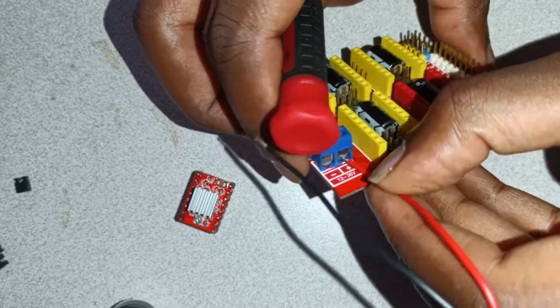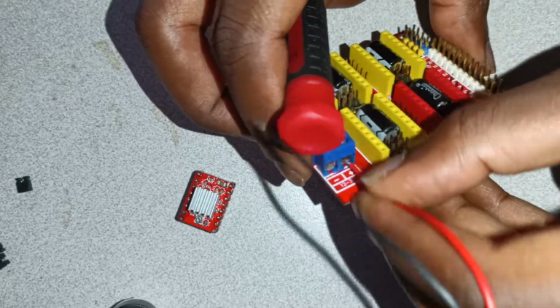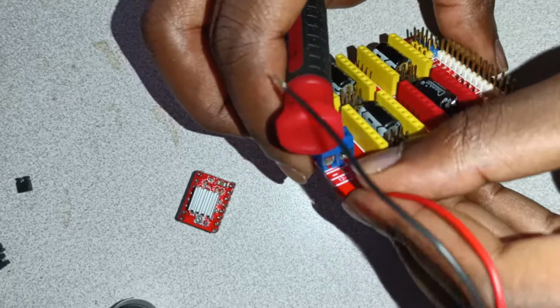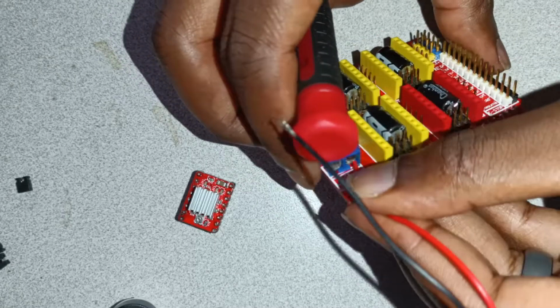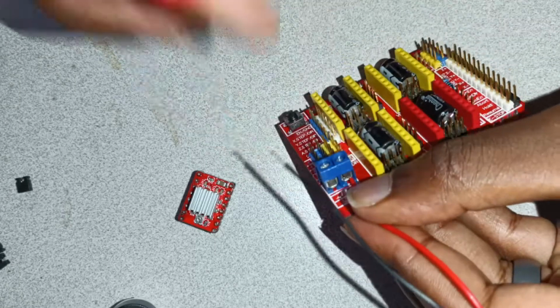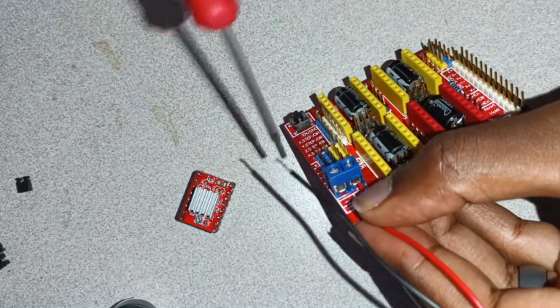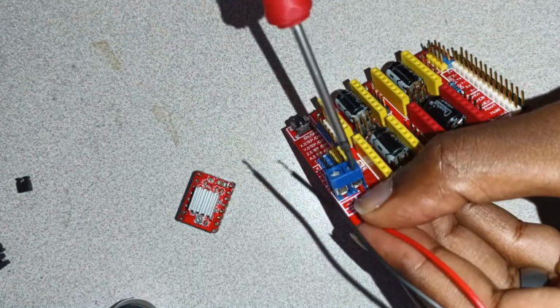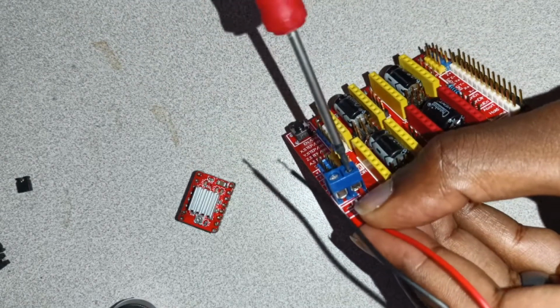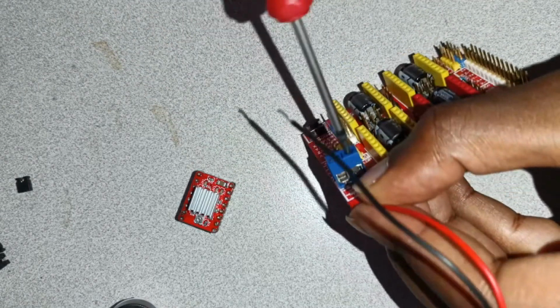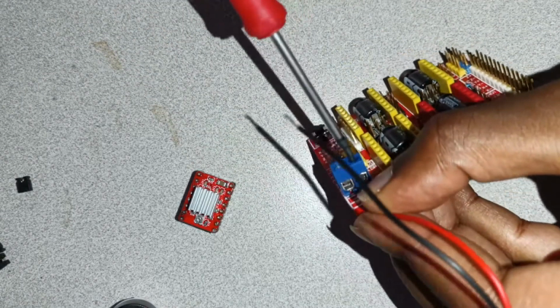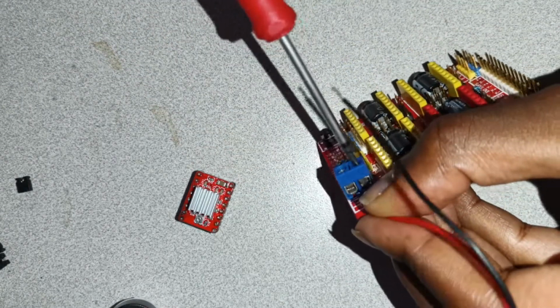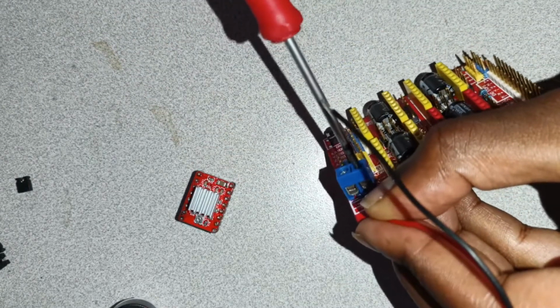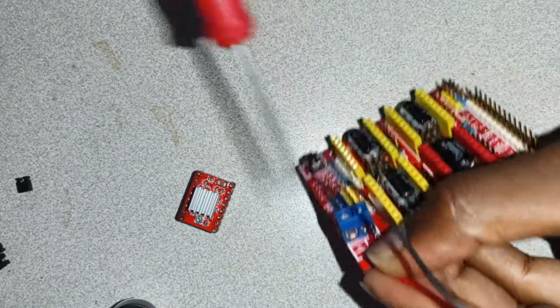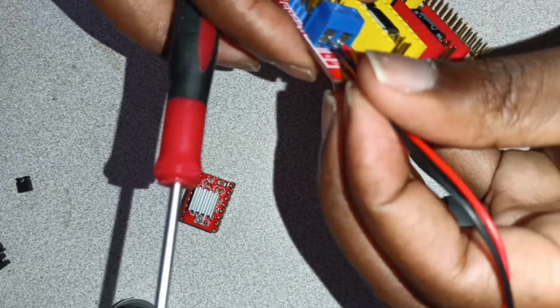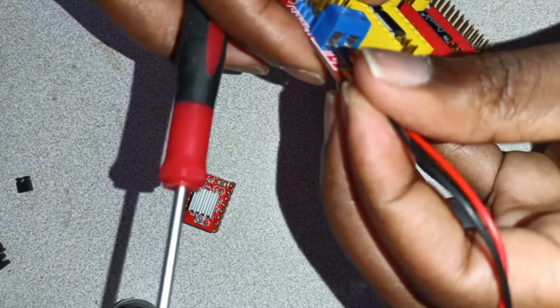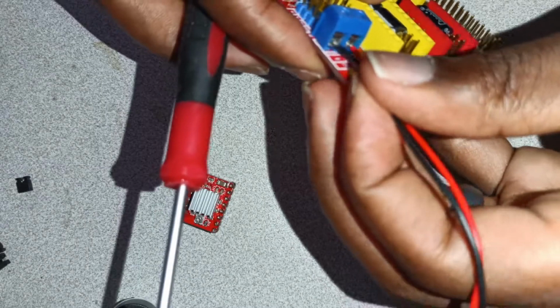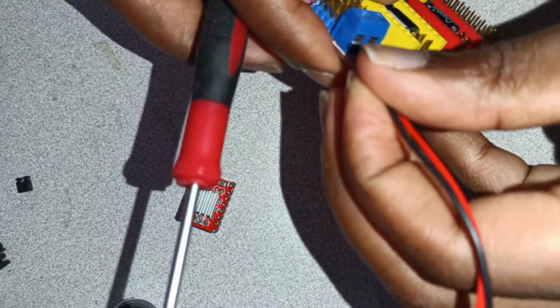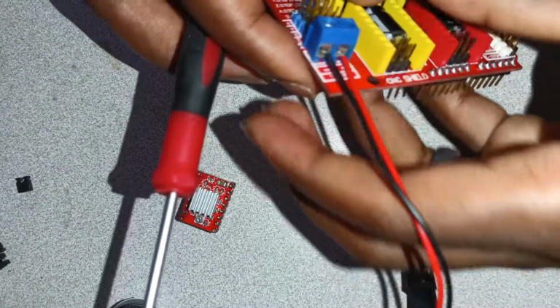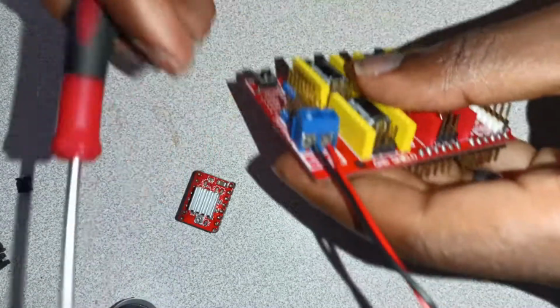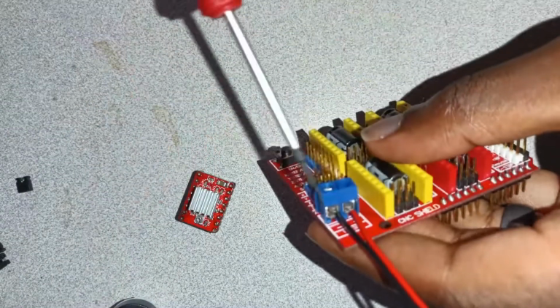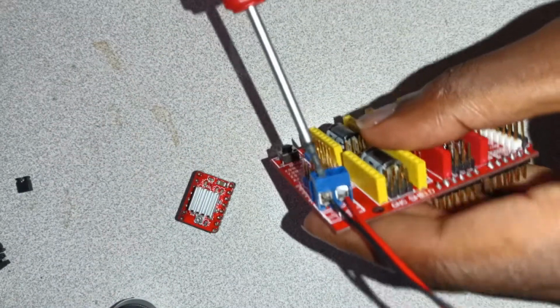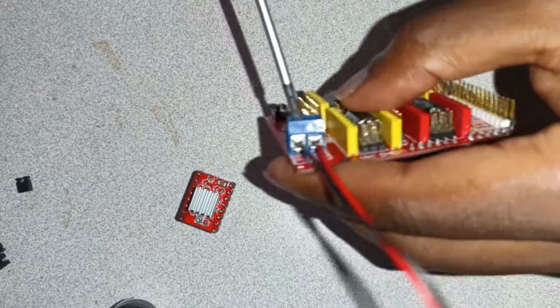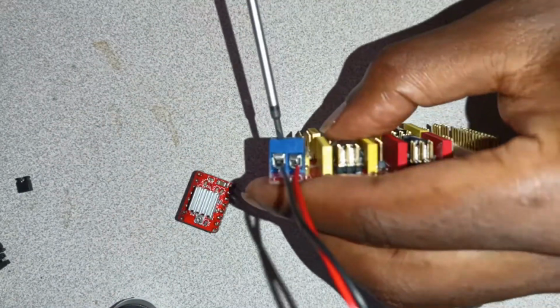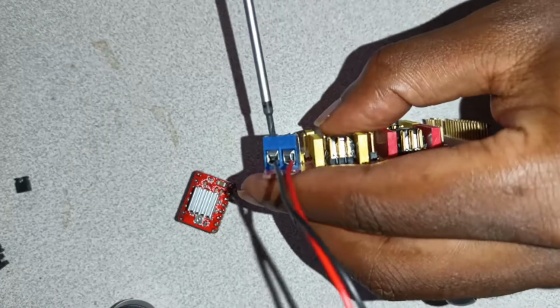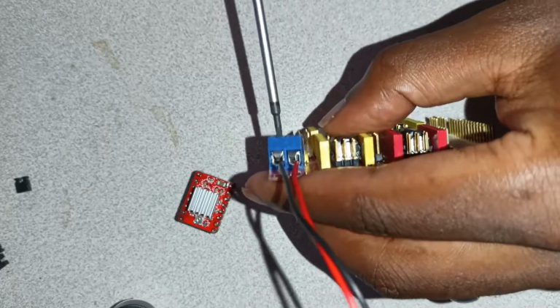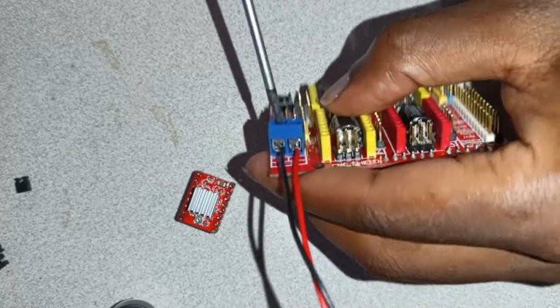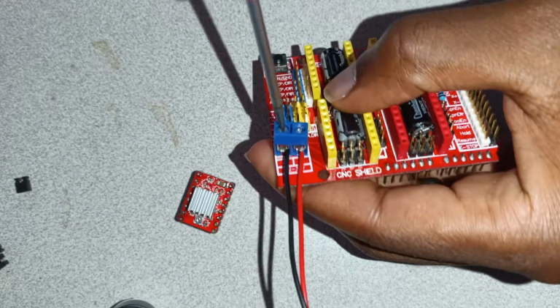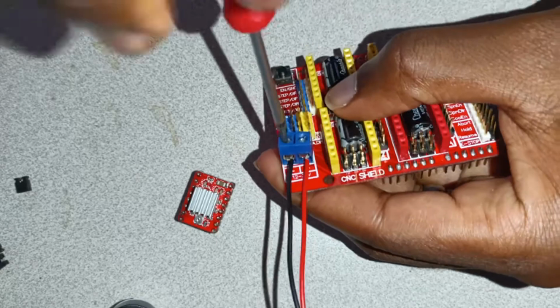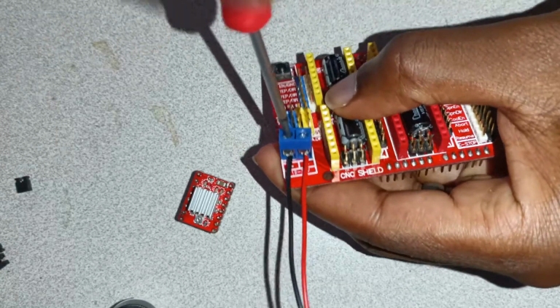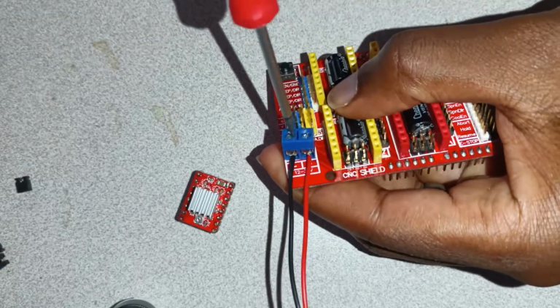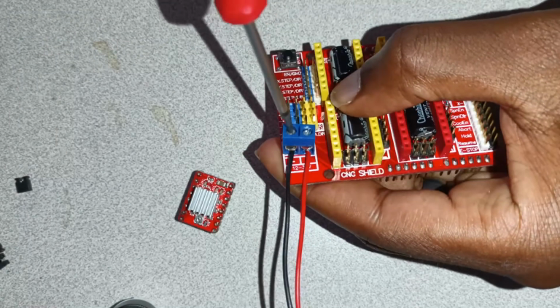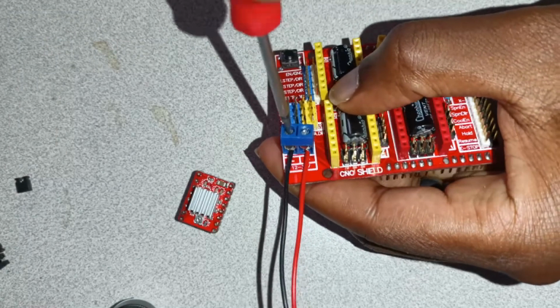Next, we'll need to plug the positive in to the screw terminal. Make sure you get the polarity correct, and then you plug the negative end of the cable, which is black, and tighten it down.